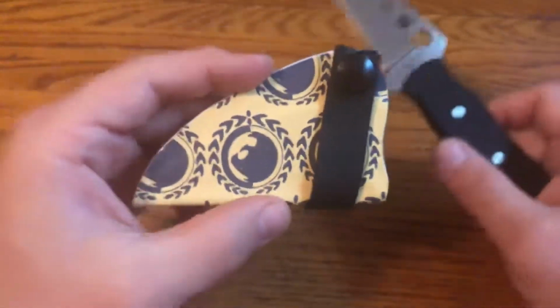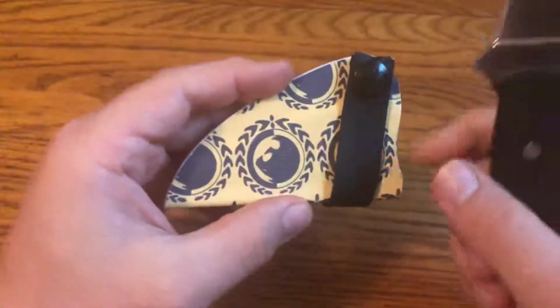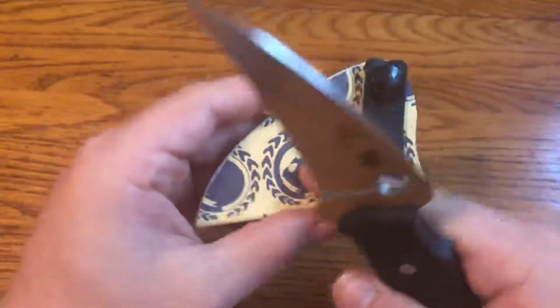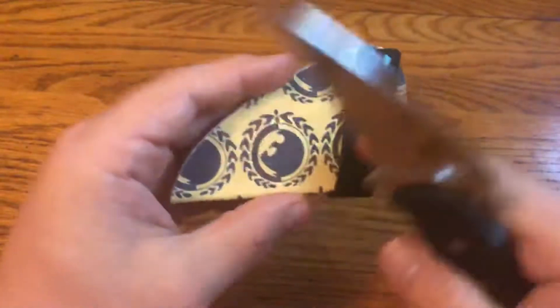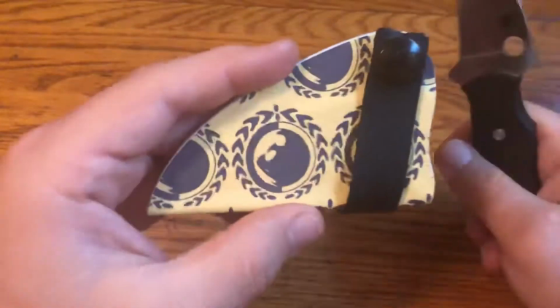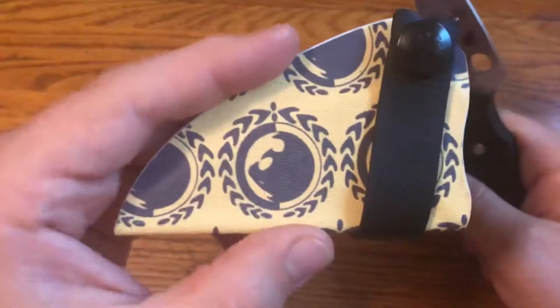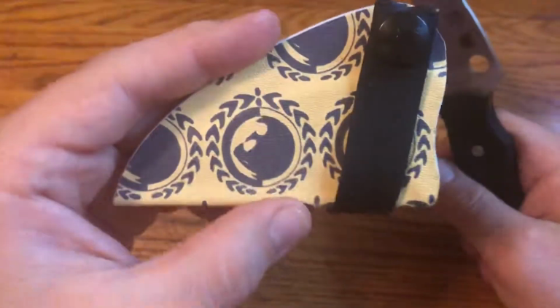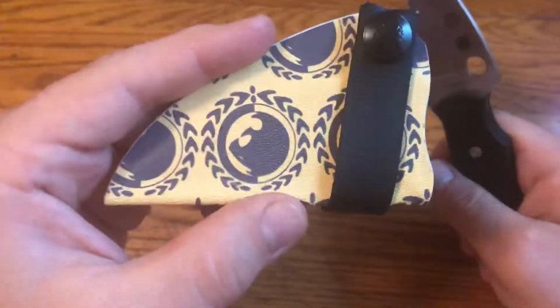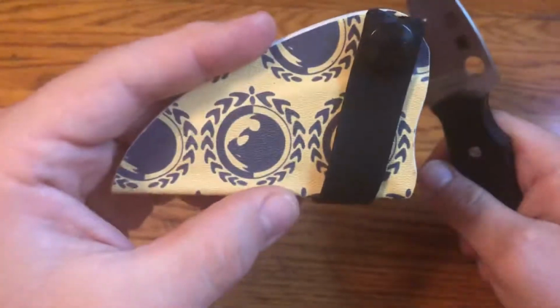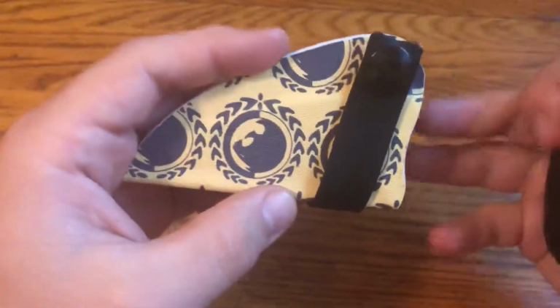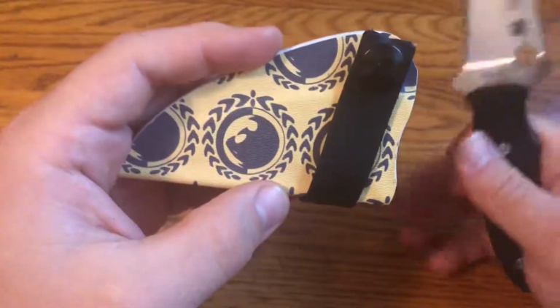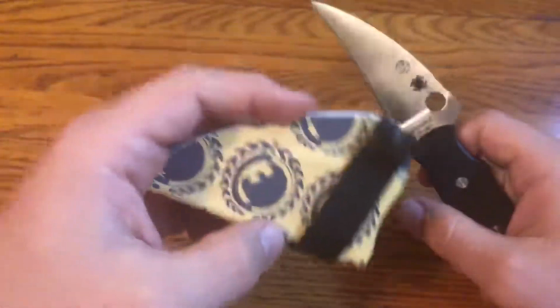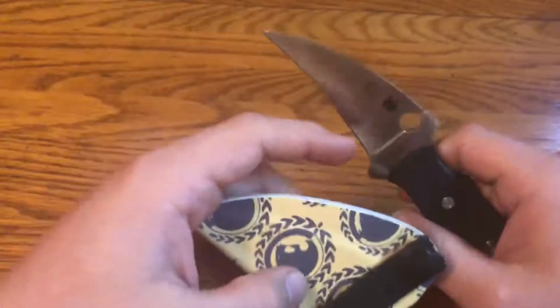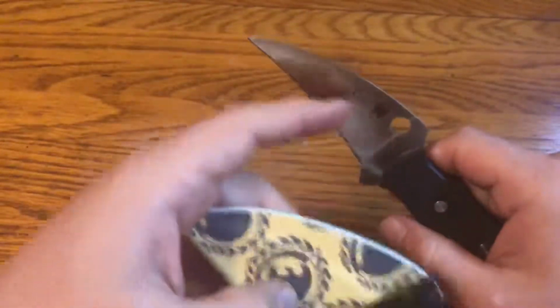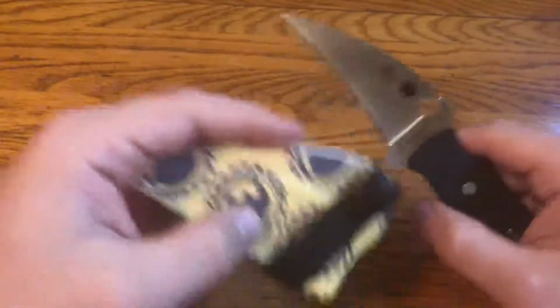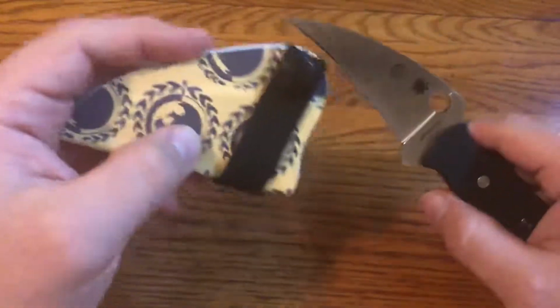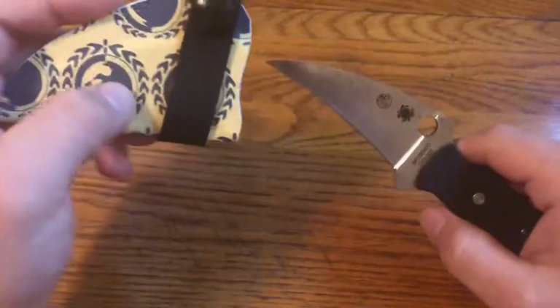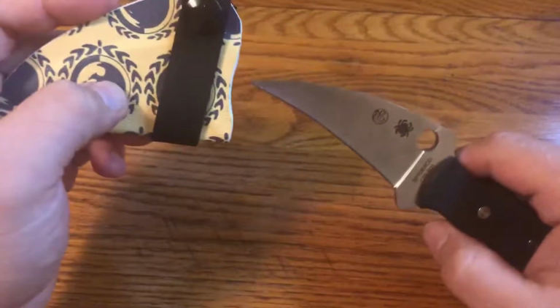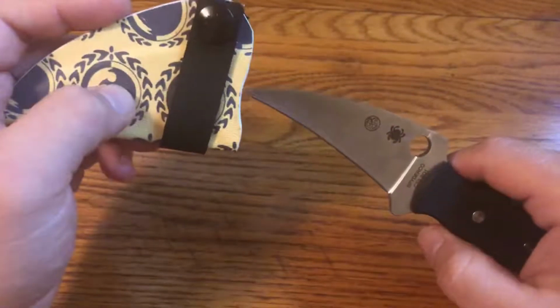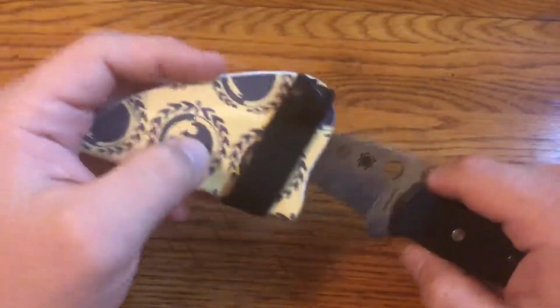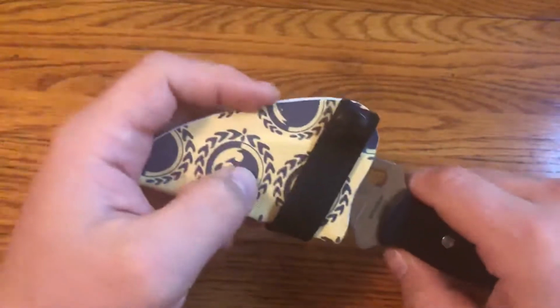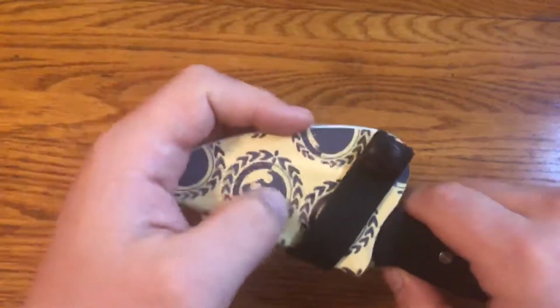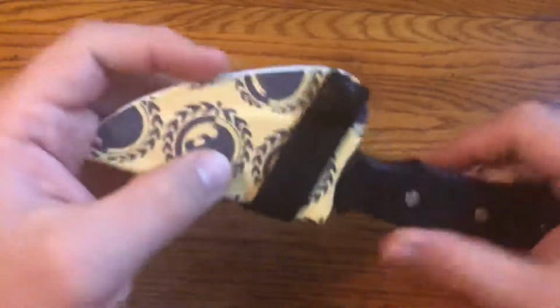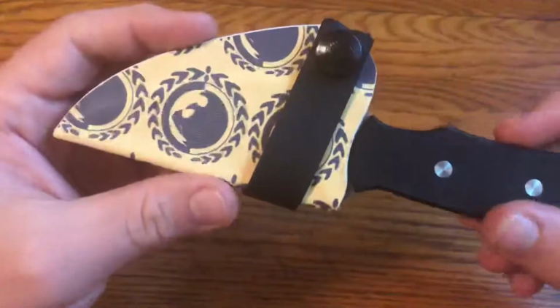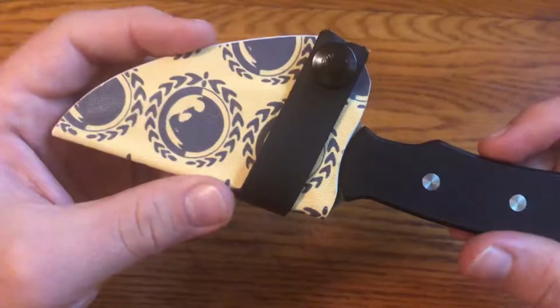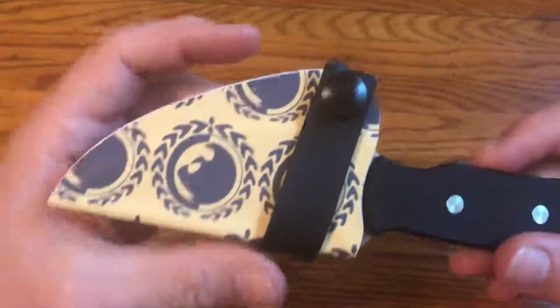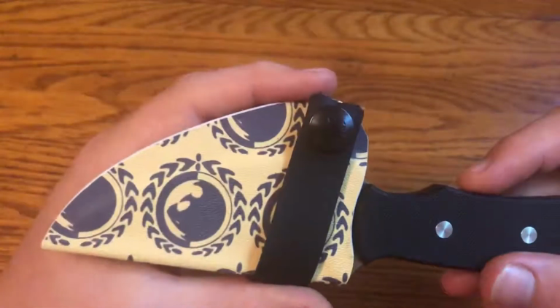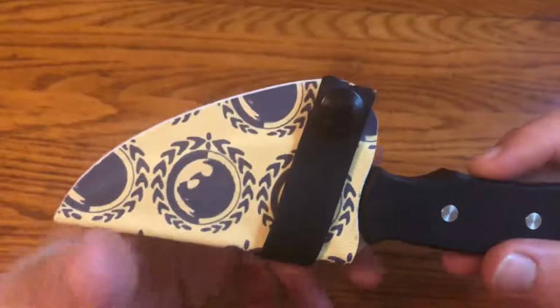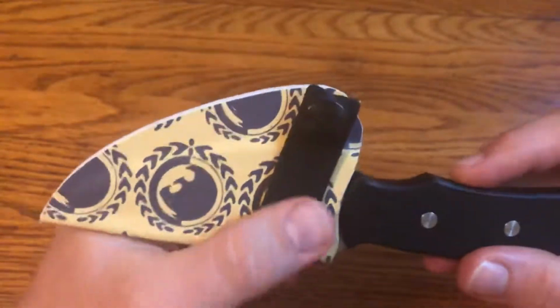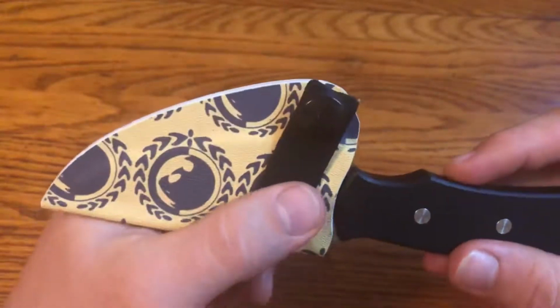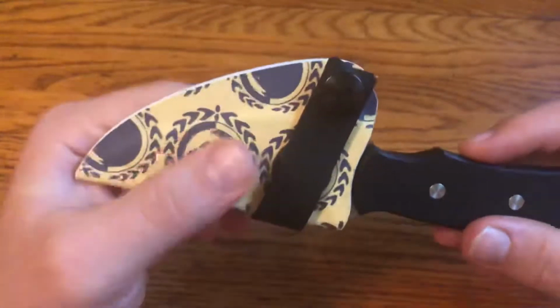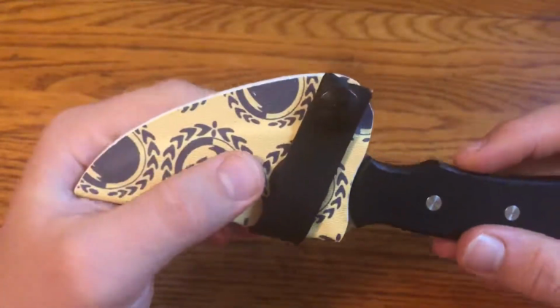If you know anything about Brazilian Jiu-Jitsu, you know that this is the Henzo Gracie affiliation logo — kind of cool, it's a few different connections all in one here. And this sheath is definitely more convenient than the factory sheath; it's a lot smaller and a lot sleeker.